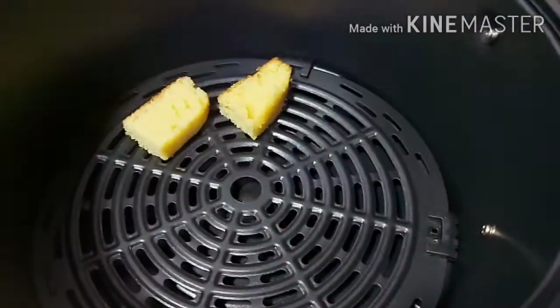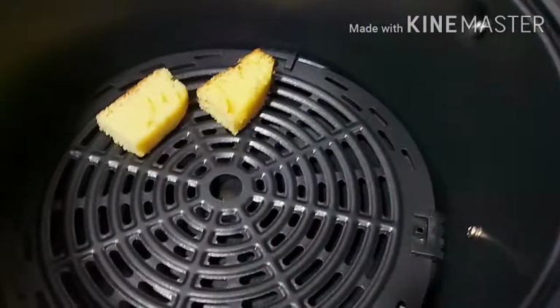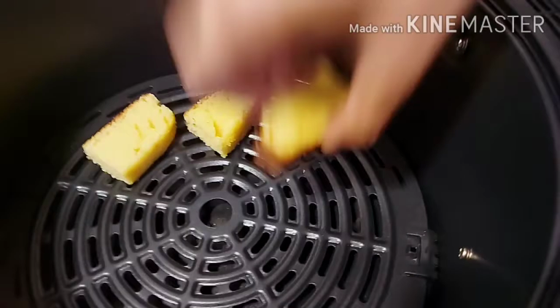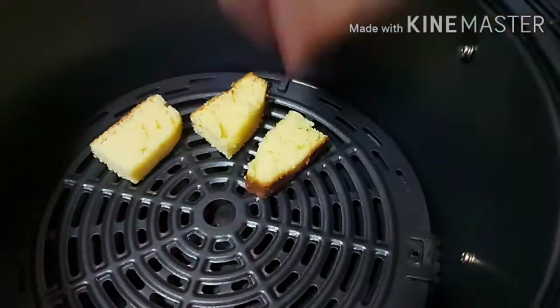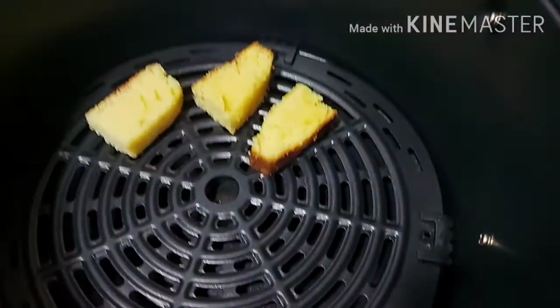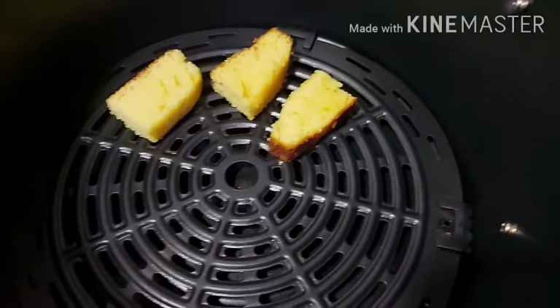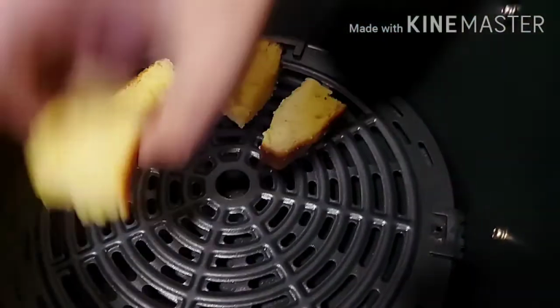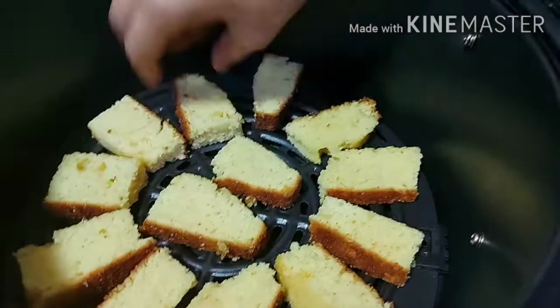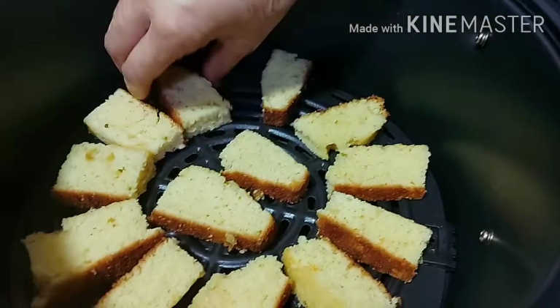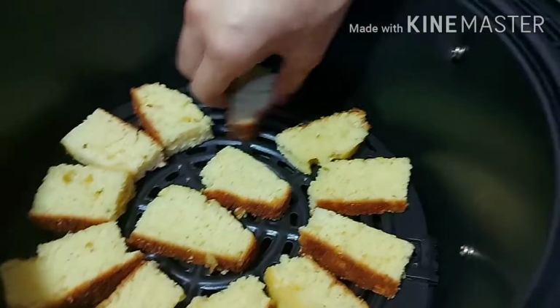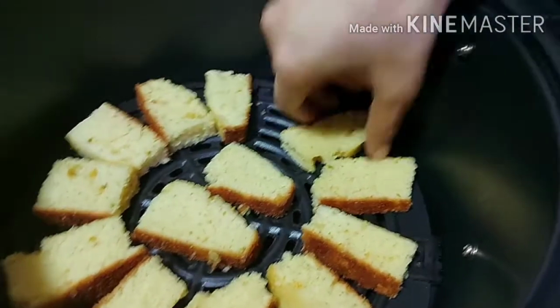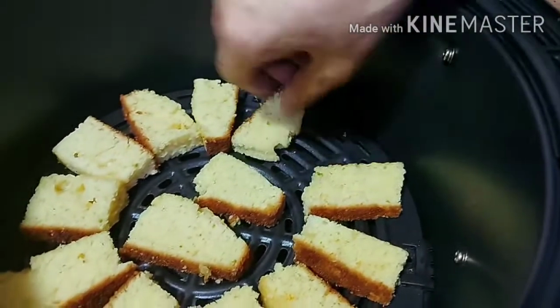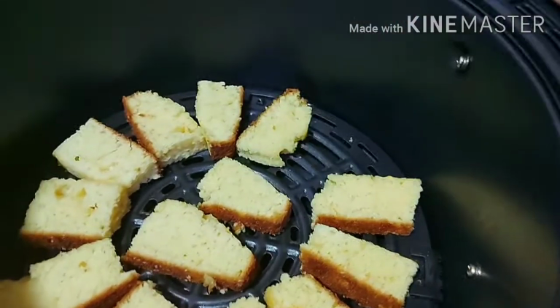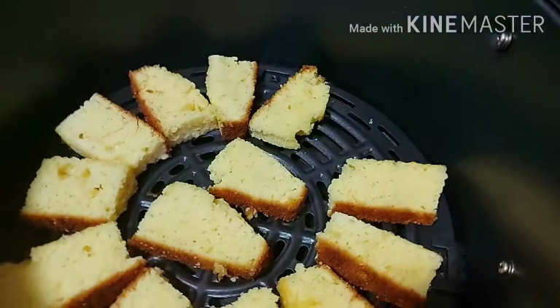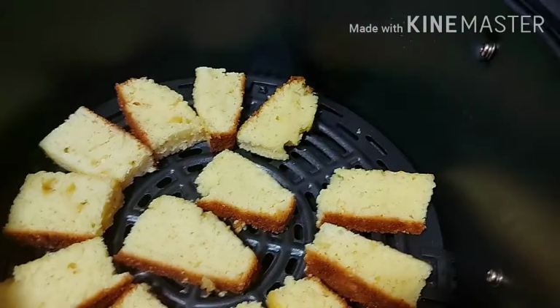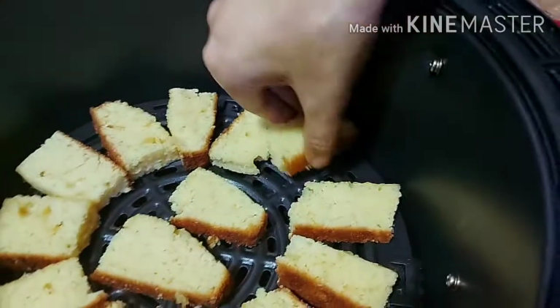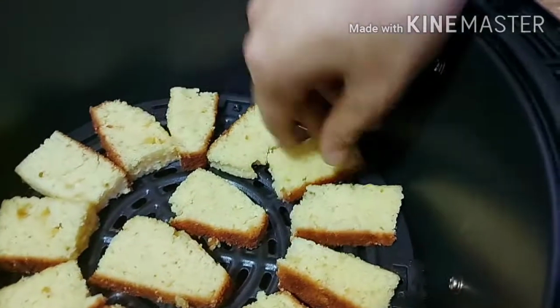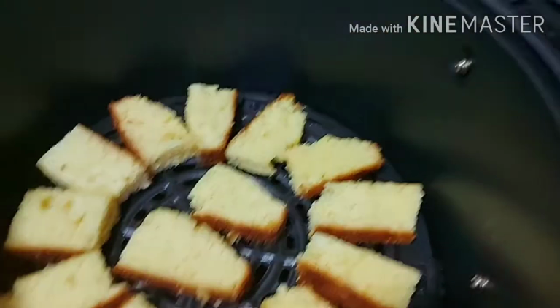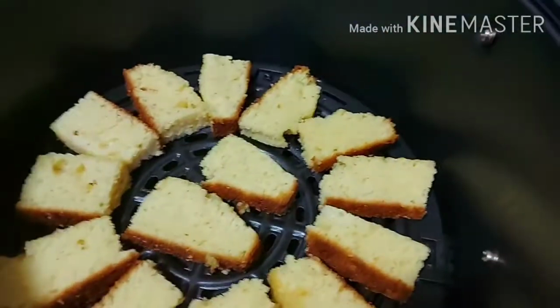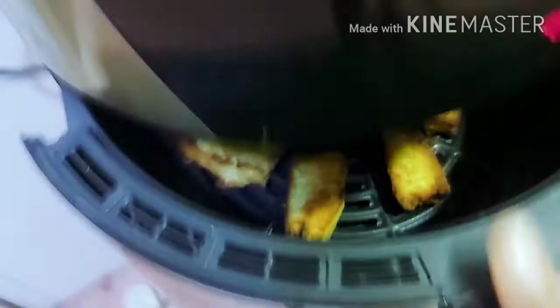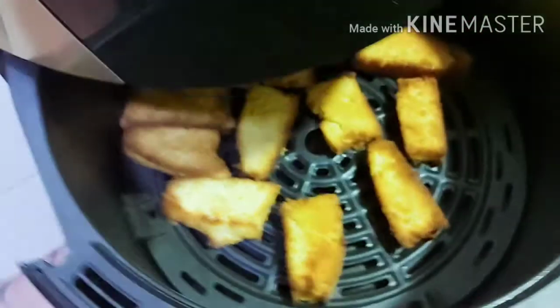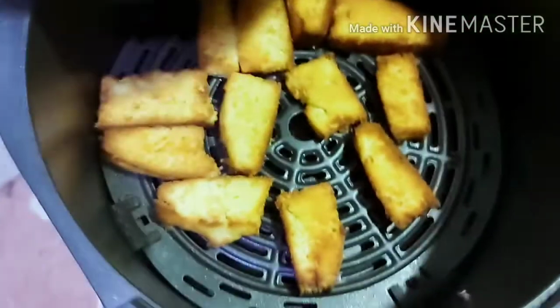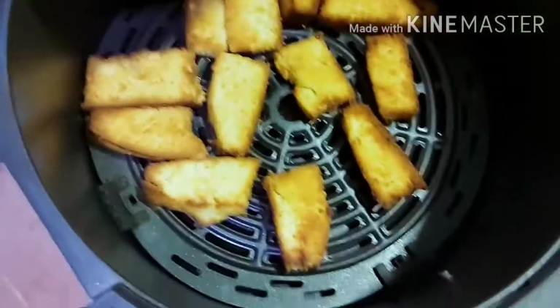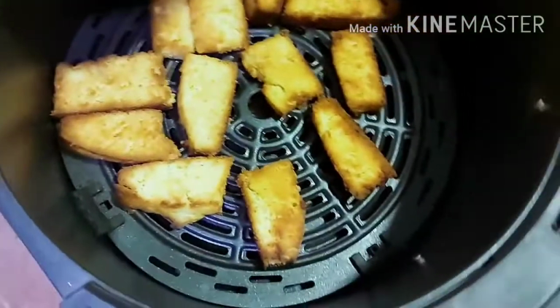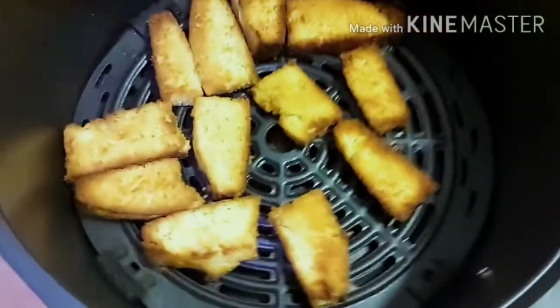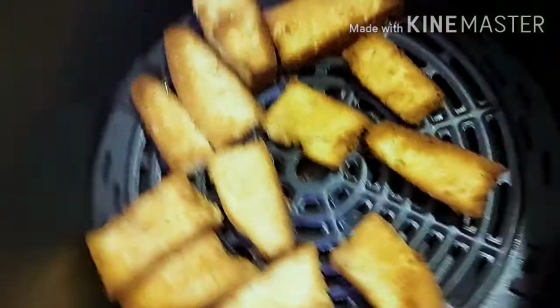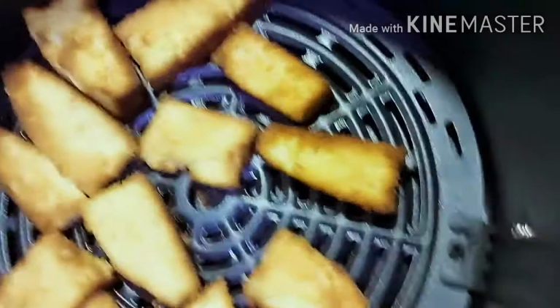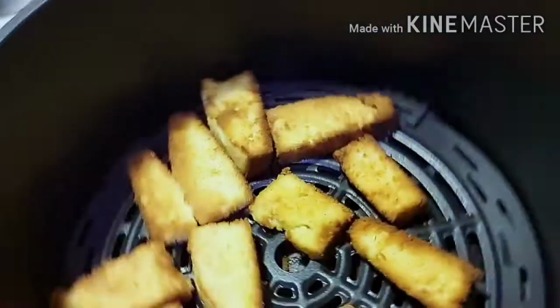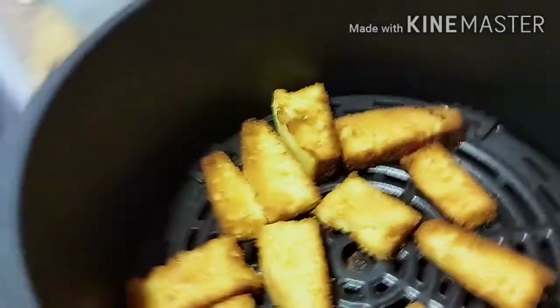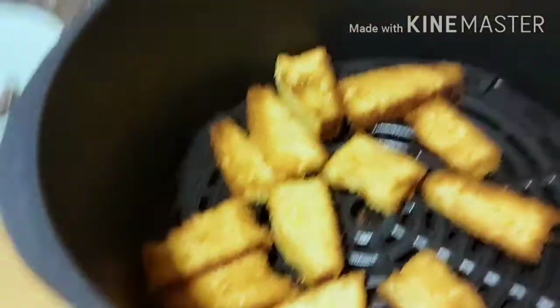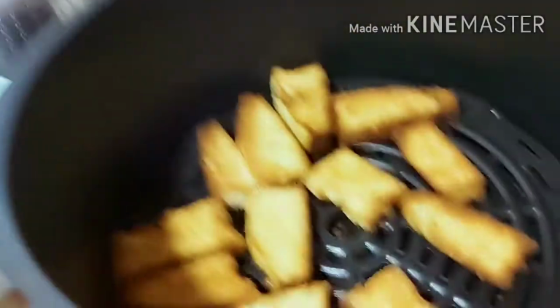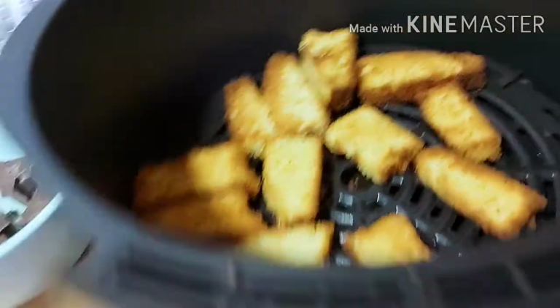I cover it and turn it after 5 minutes. I put it in the air fryer and bake it at 175°C for just 5 minutes.